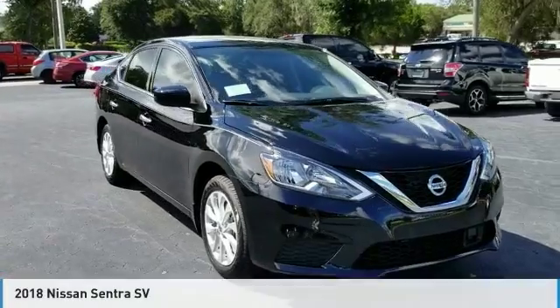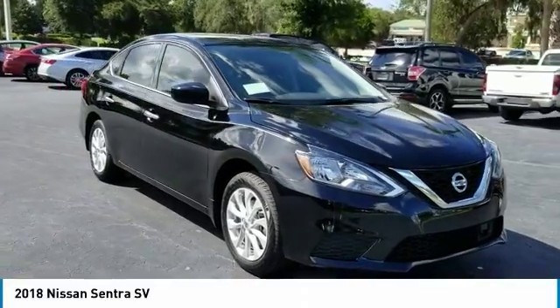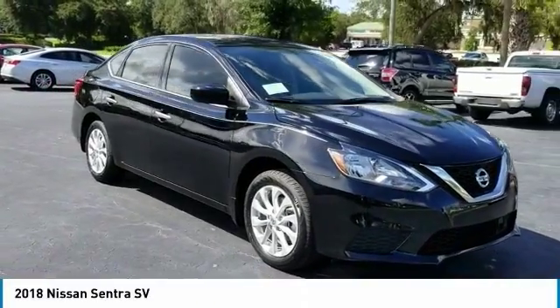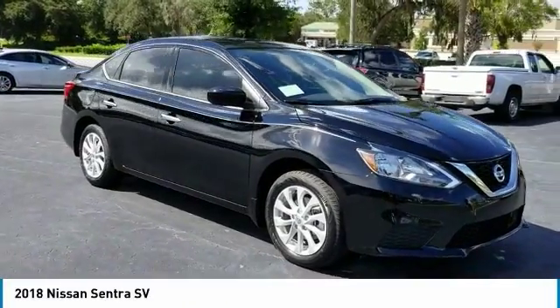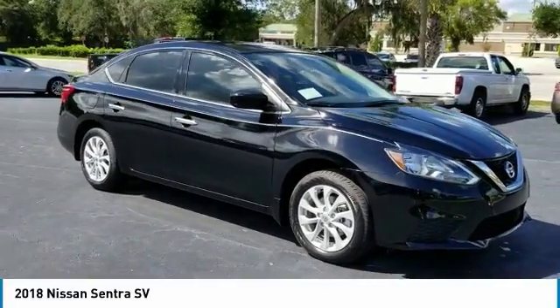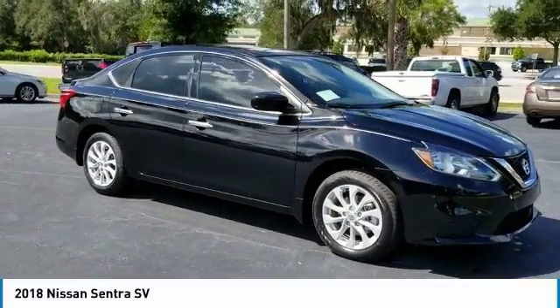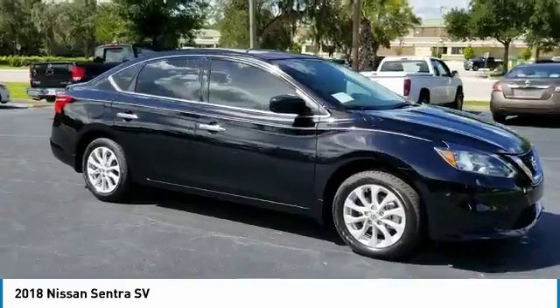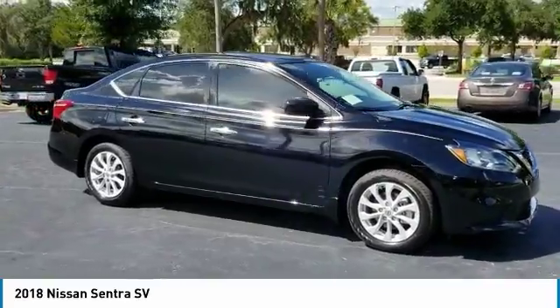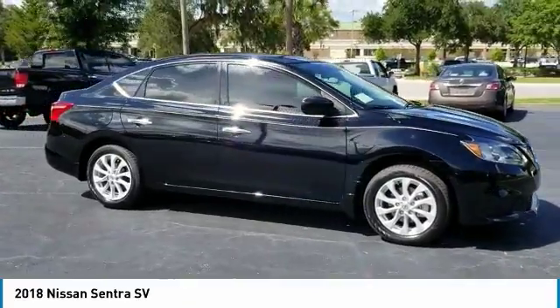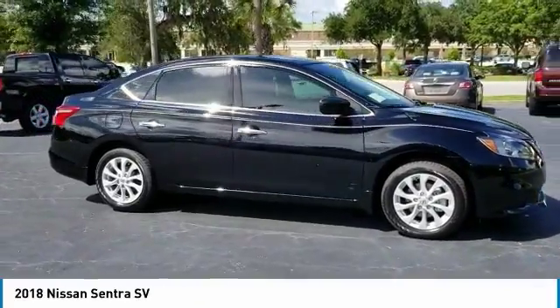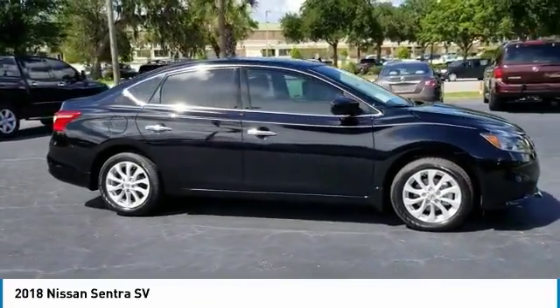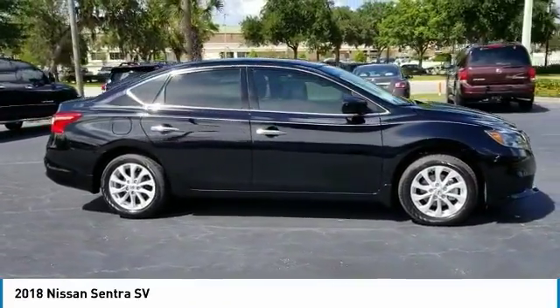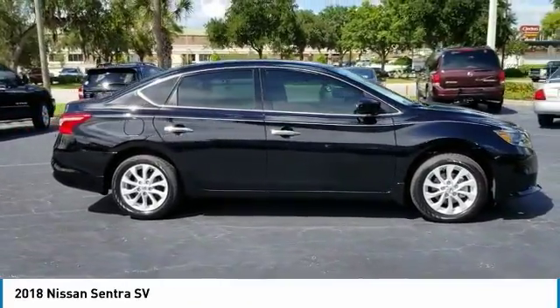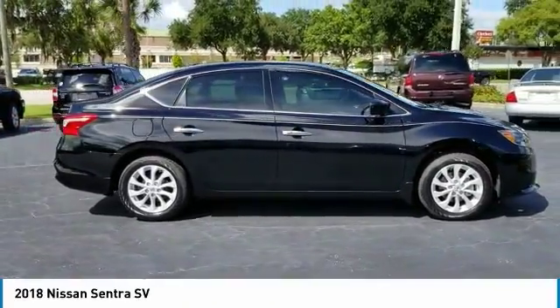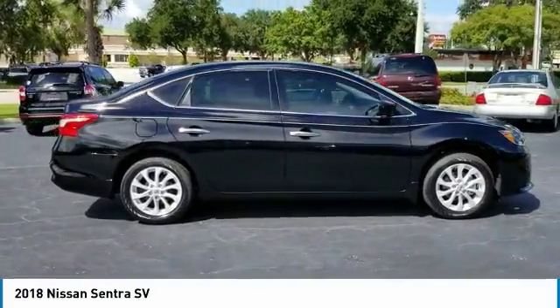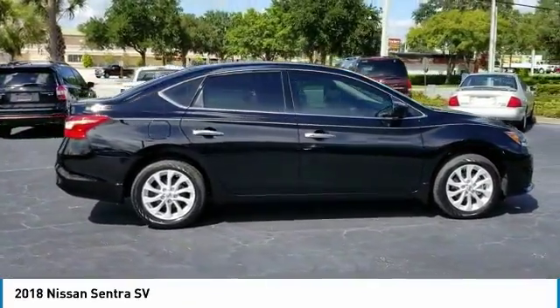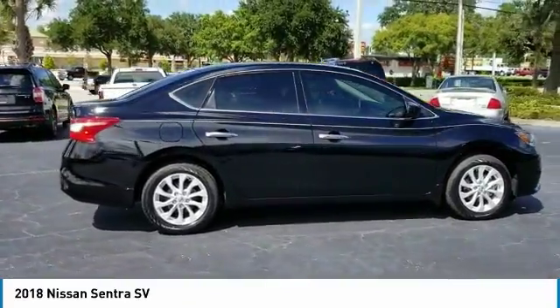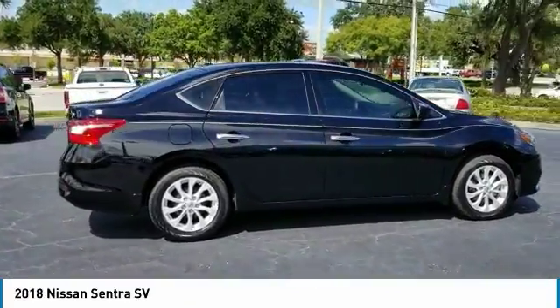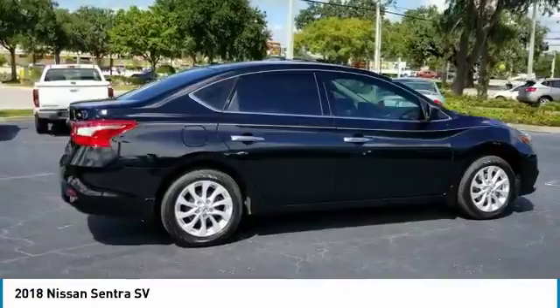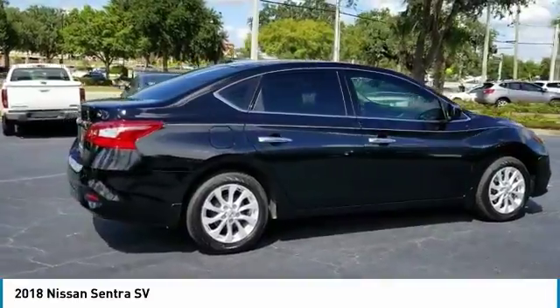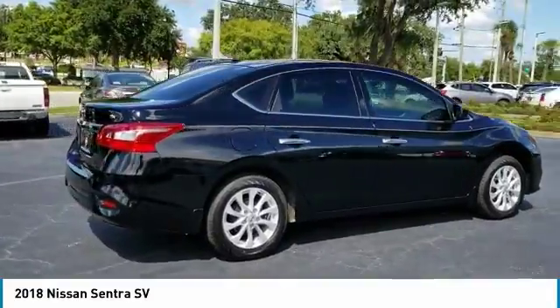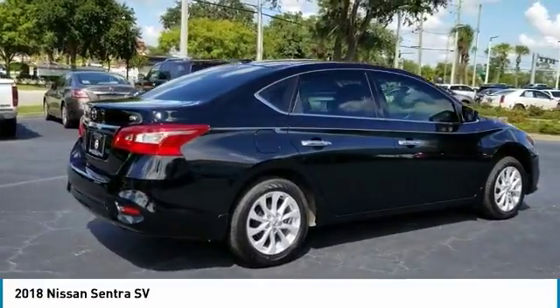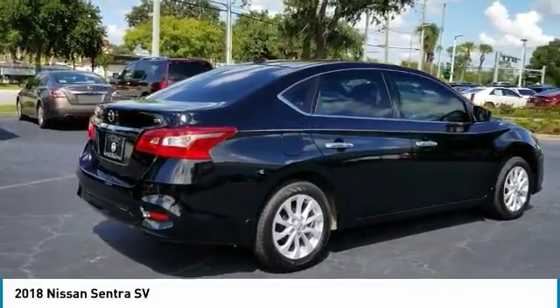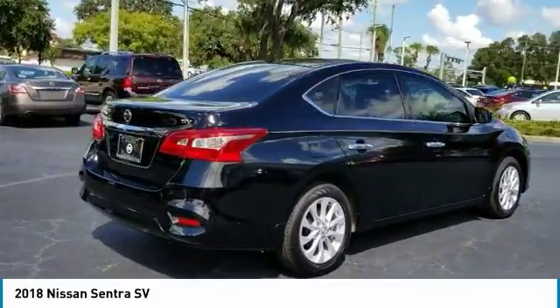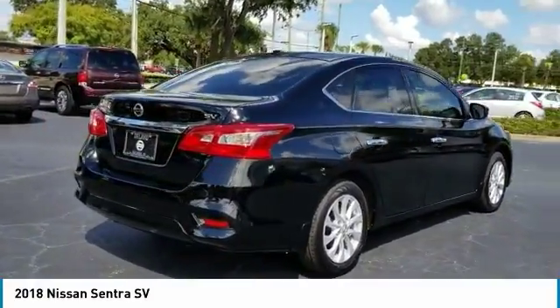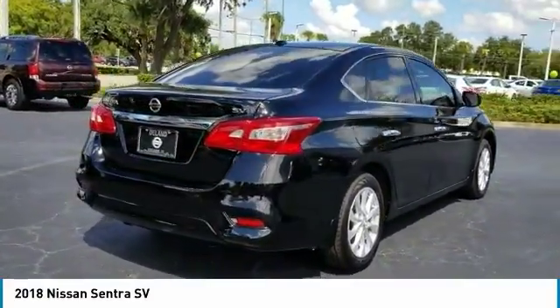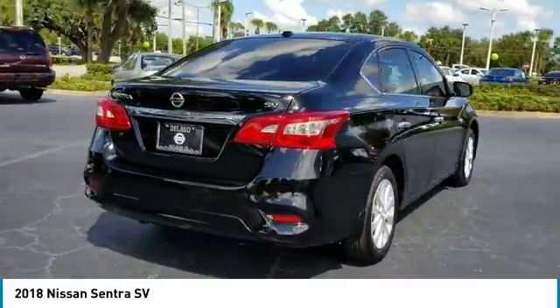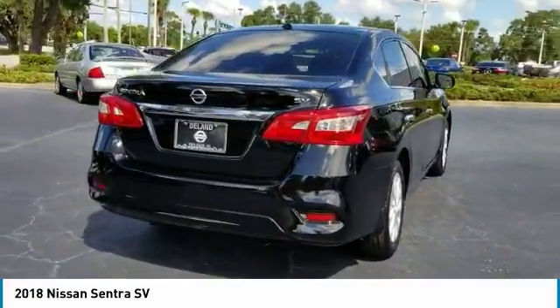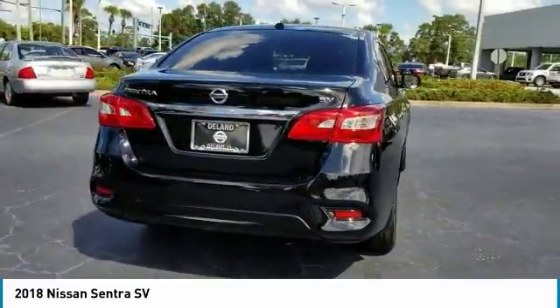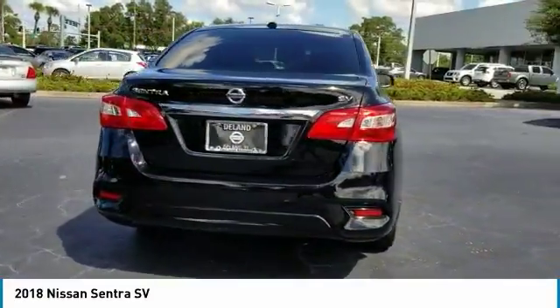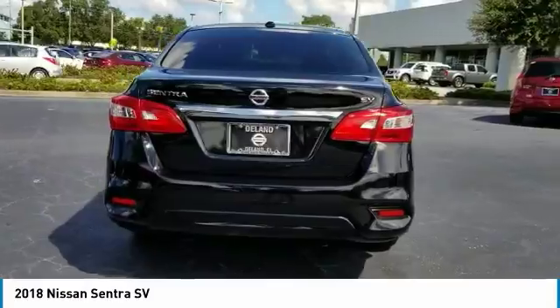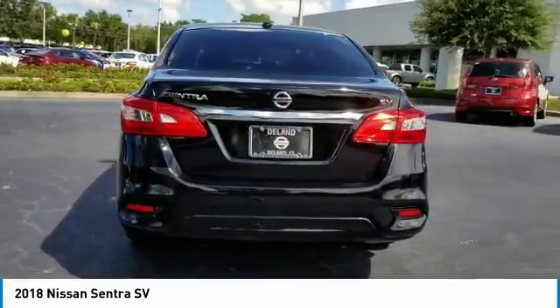We are pleased to show you the 2018 Sentra with its spacious and versatile interior and stellar fuel efficiency. The Nissan Sentra is the obvious choice for anyone who wants to enjoy a stylish and comfortable ride.